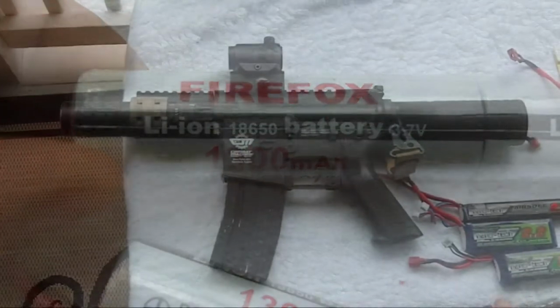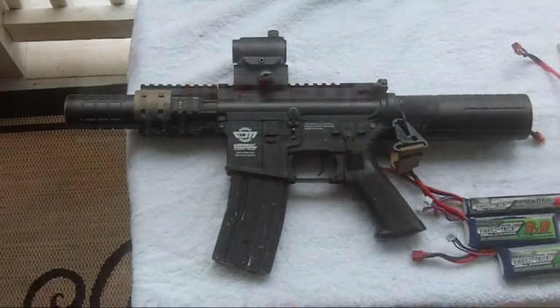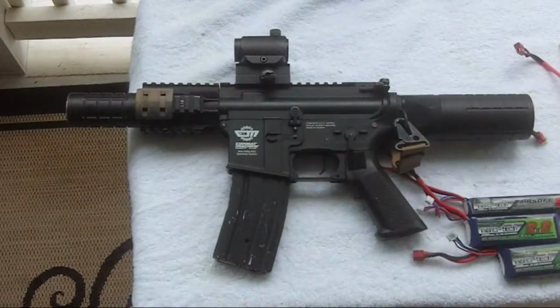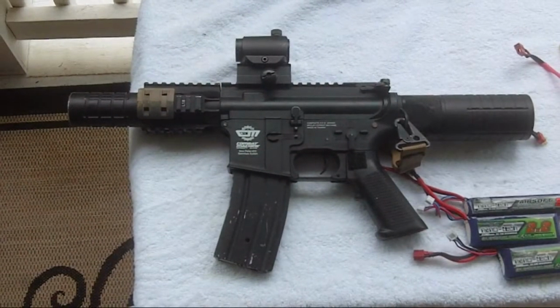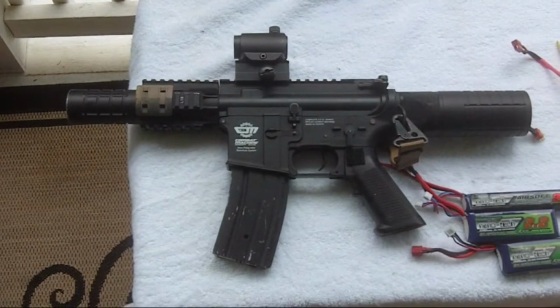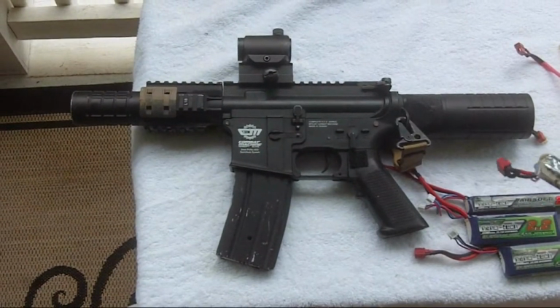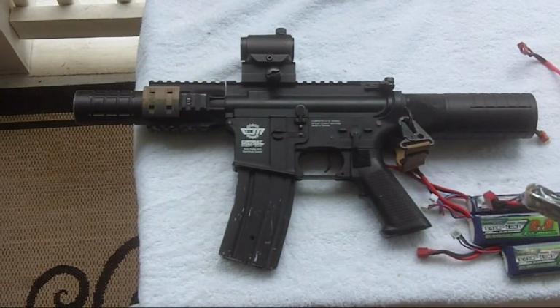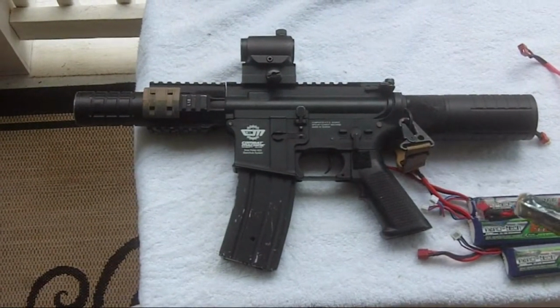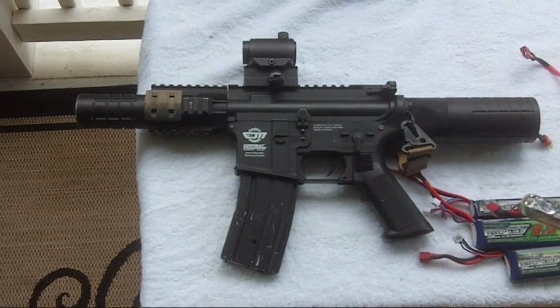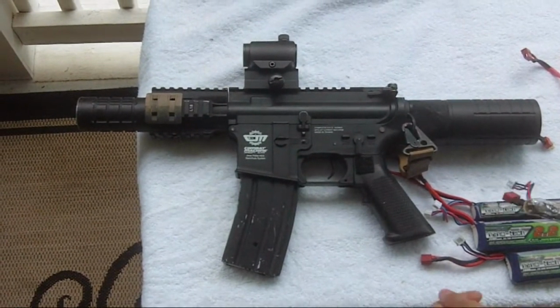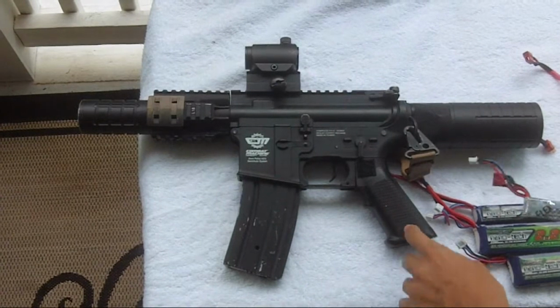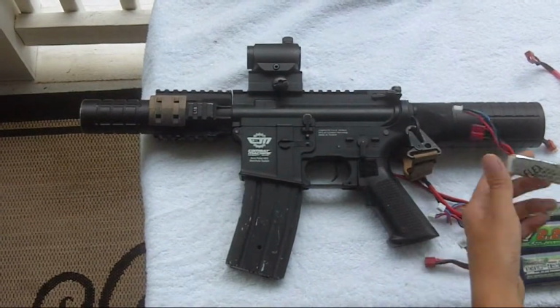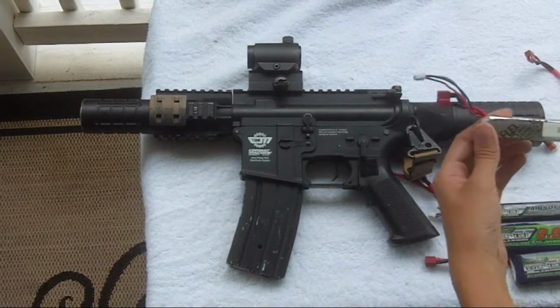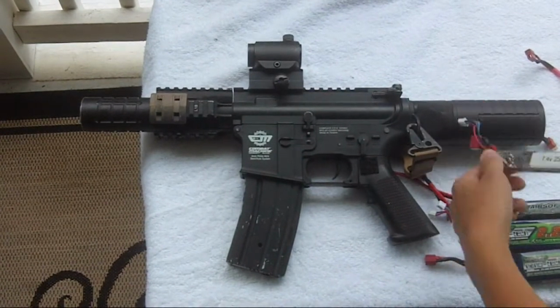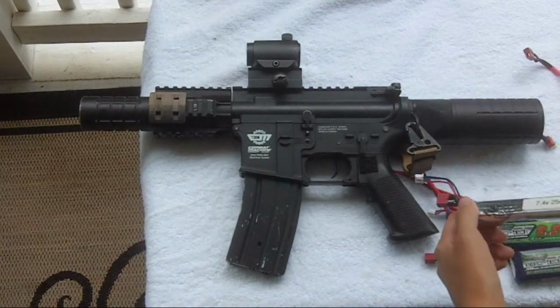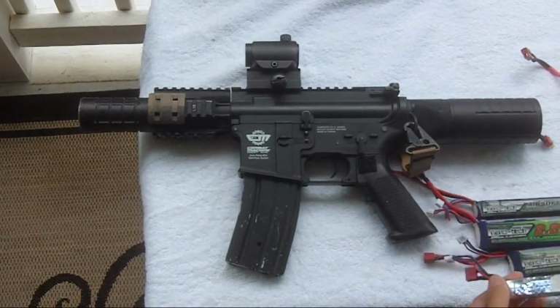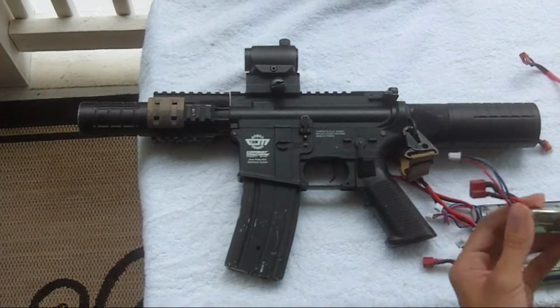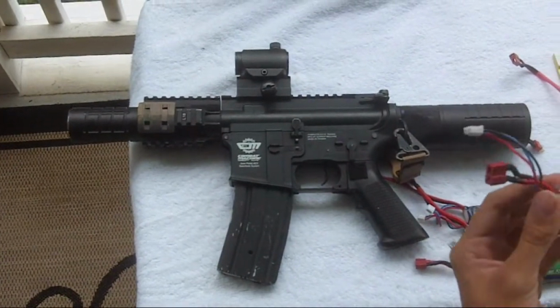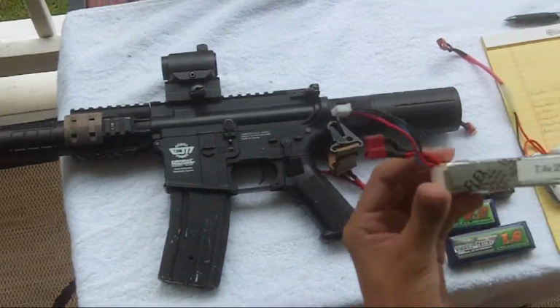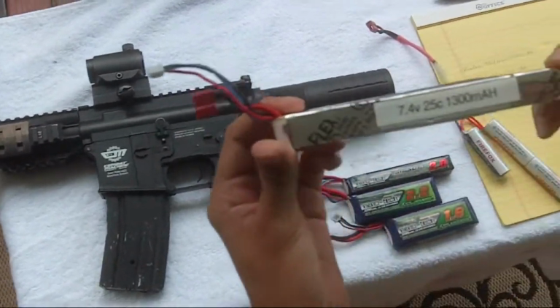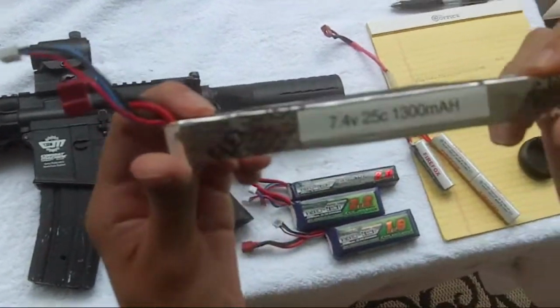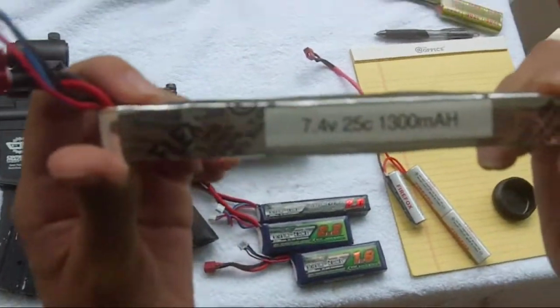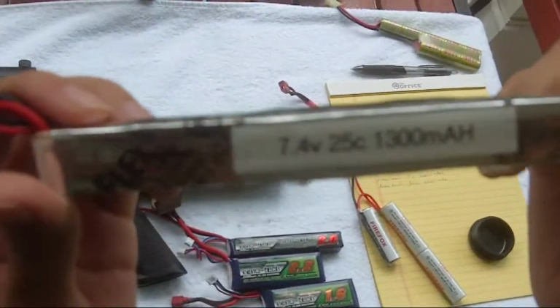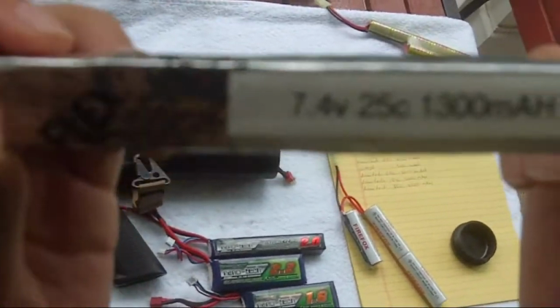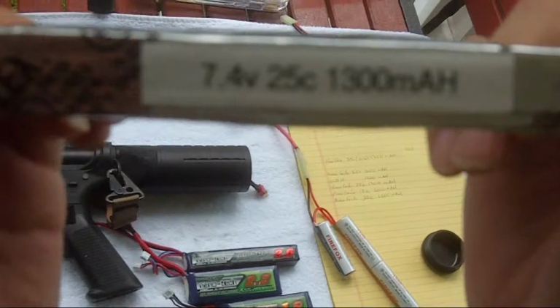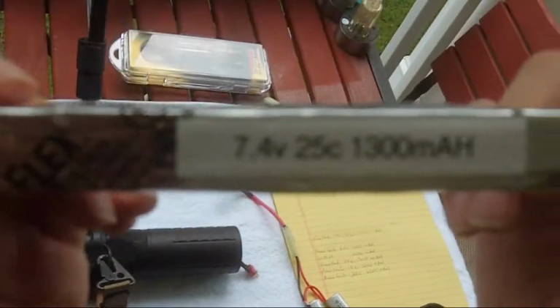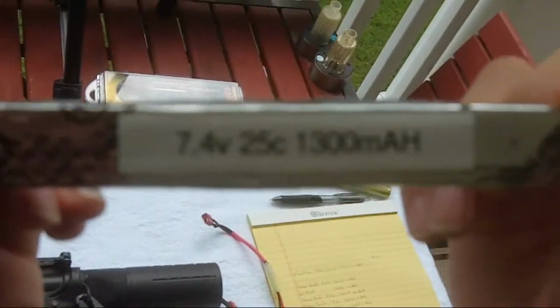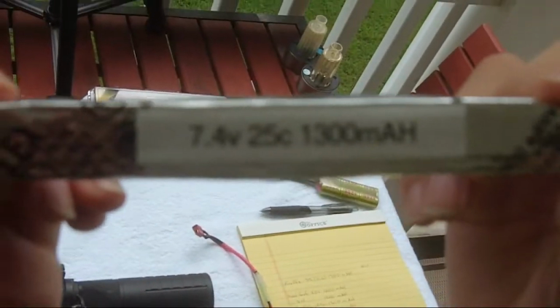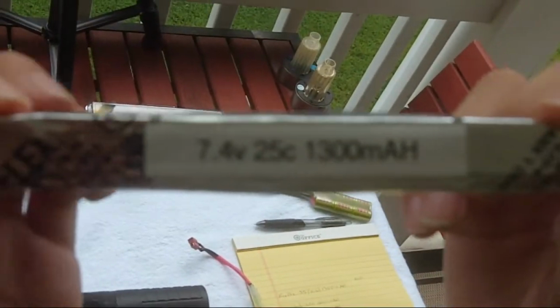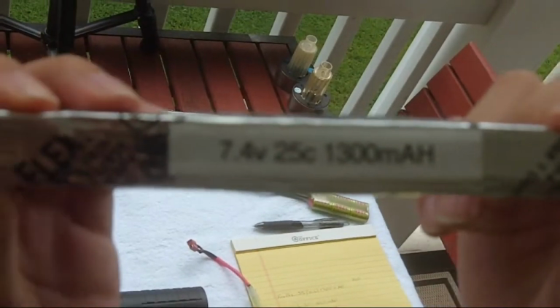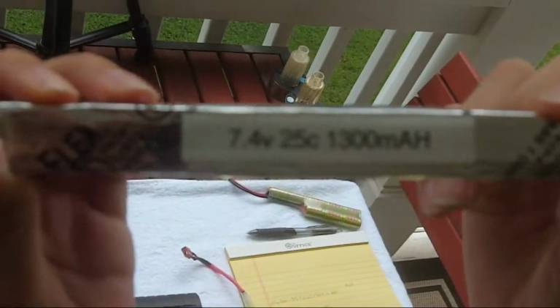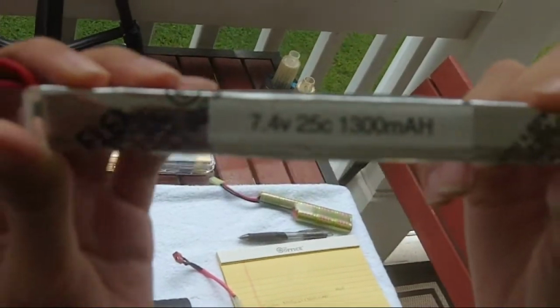The gun we're going to be using to test our batteries is the M4 Patriot. The first battery we're going to use as the base is the Nanotech 7.4V 25C 13mAh.